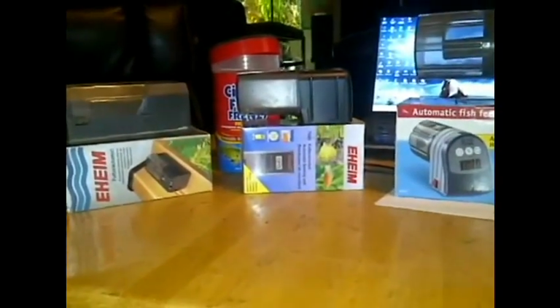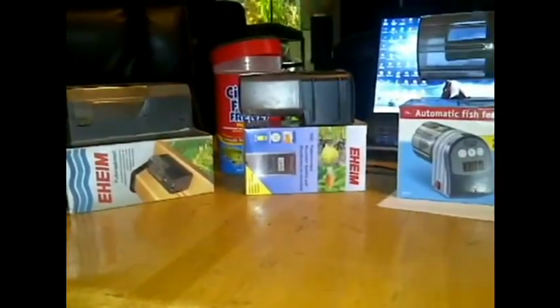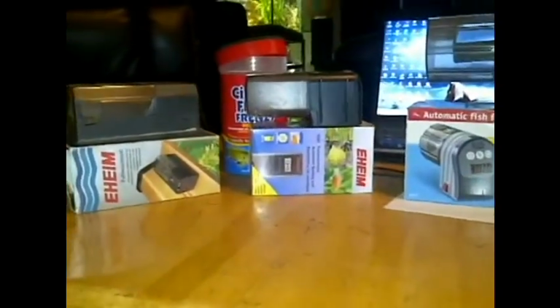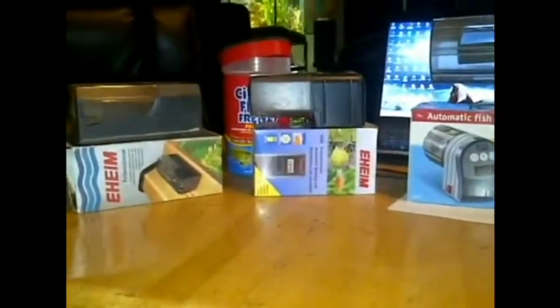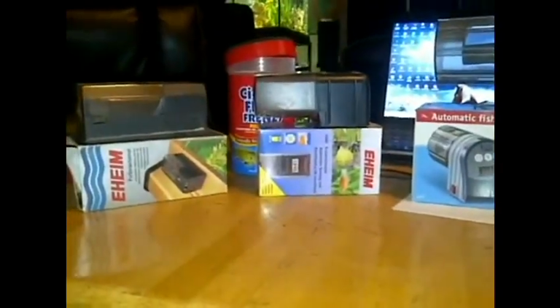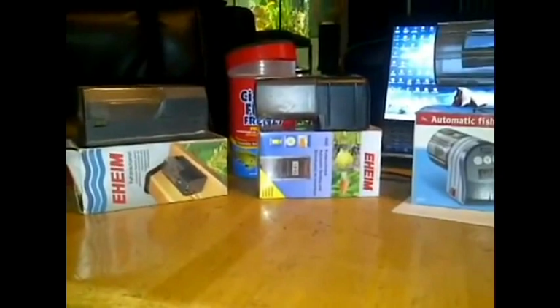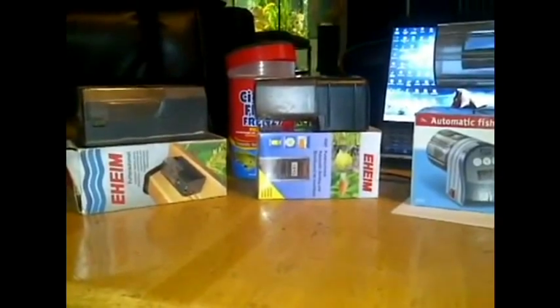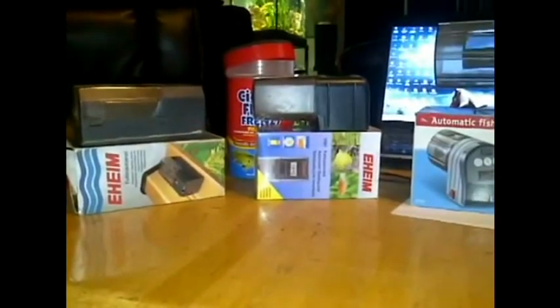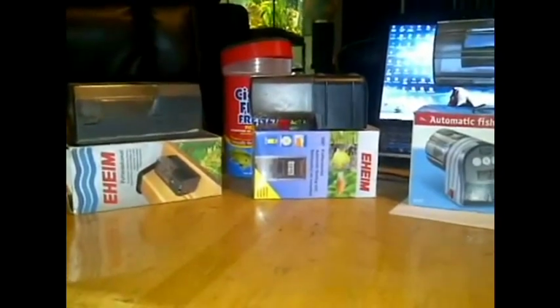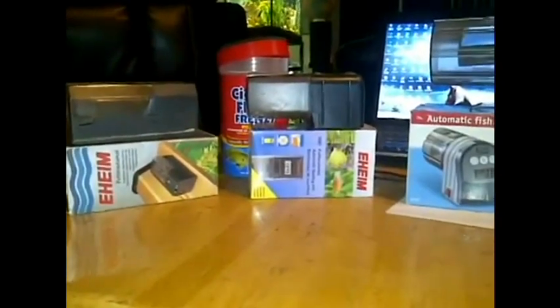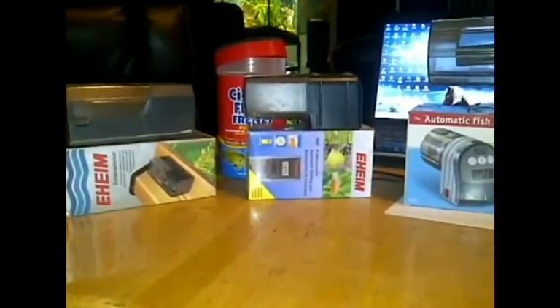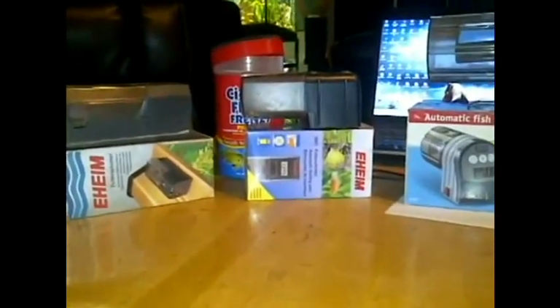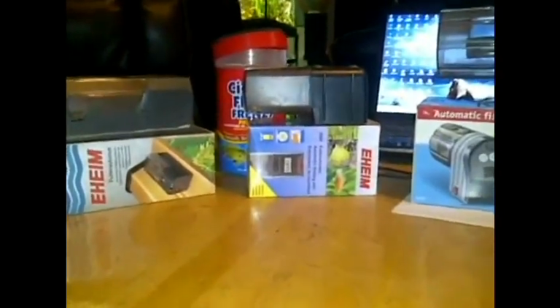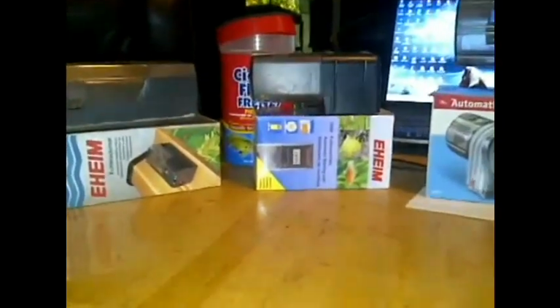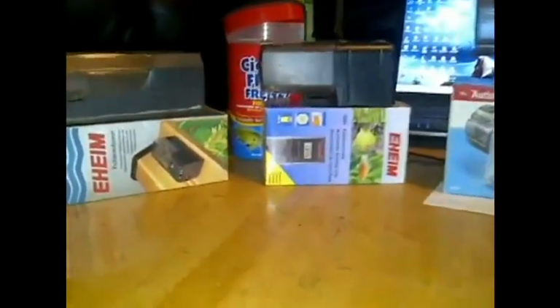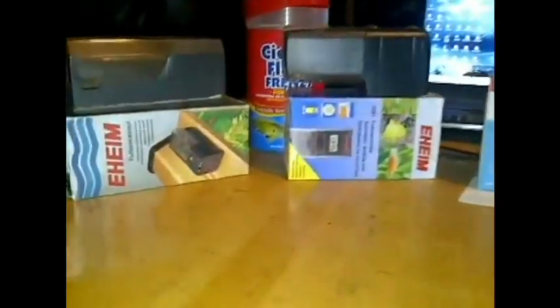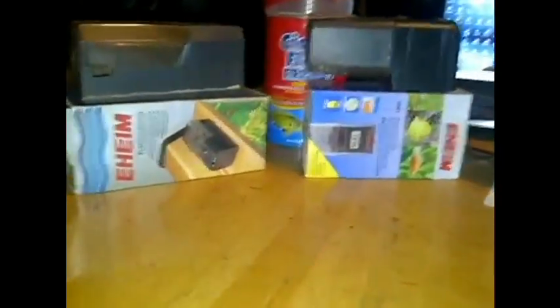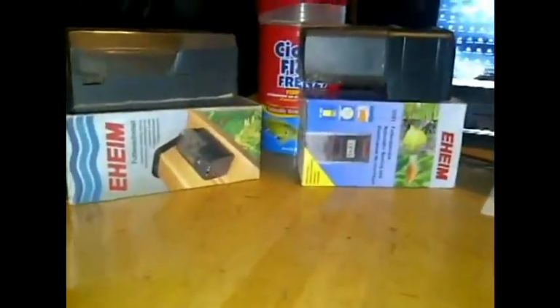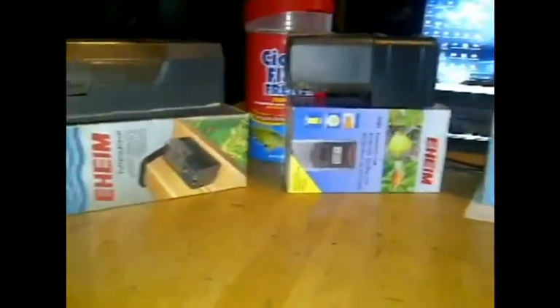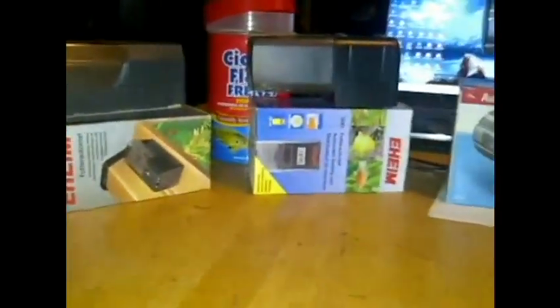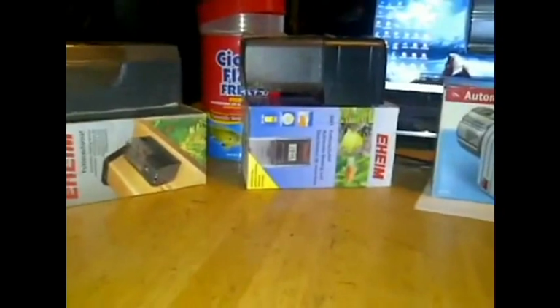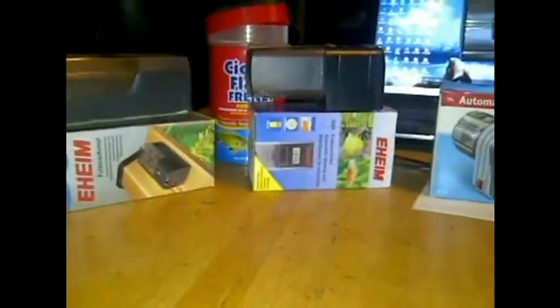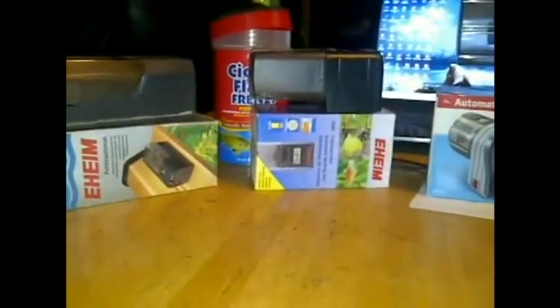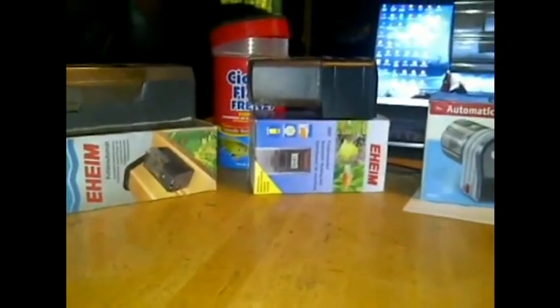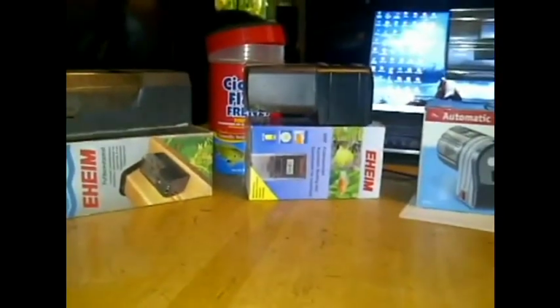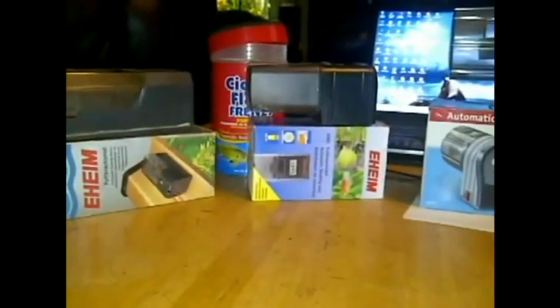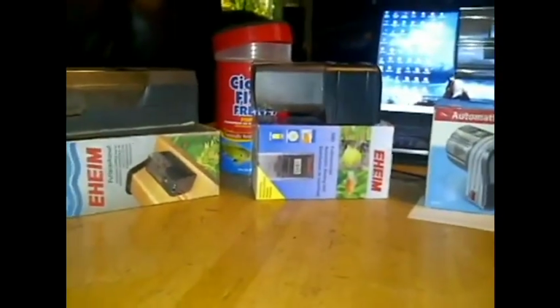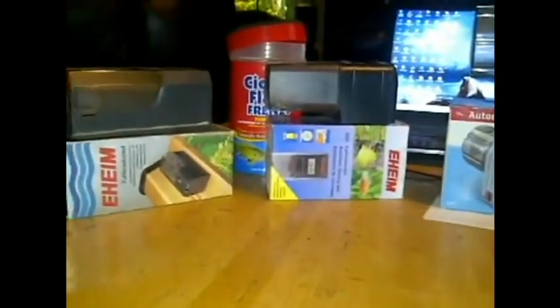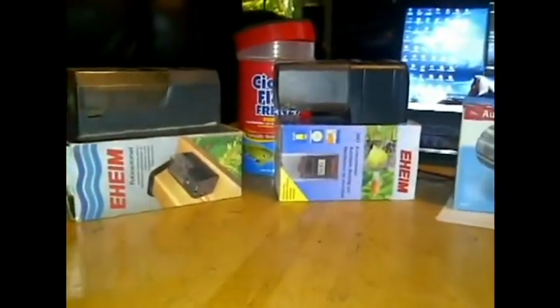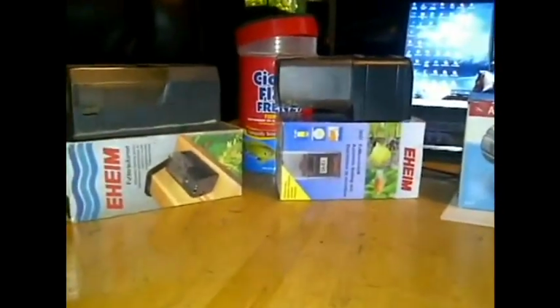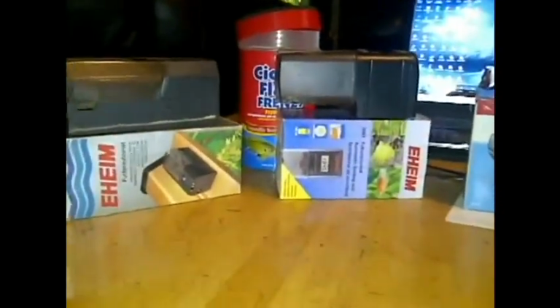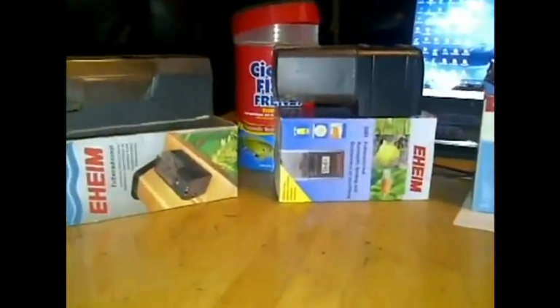That's not something I prefer. I like to use an automatic feeder. There are two different kinds here and two styles, so three in total.